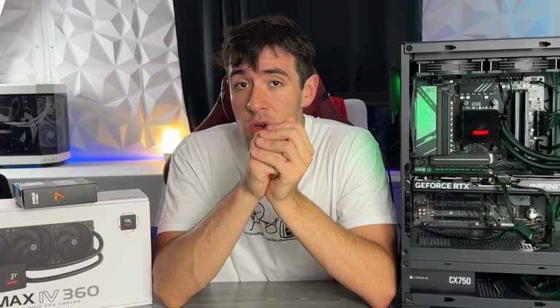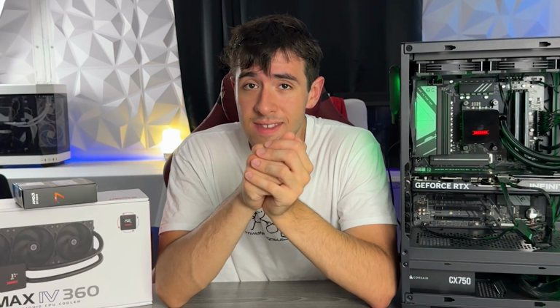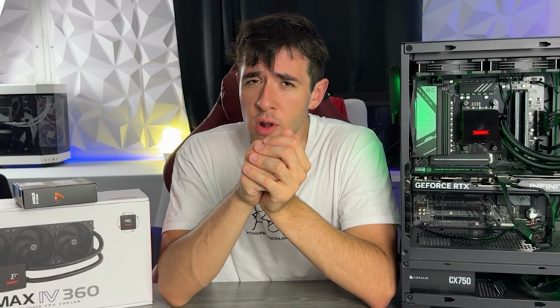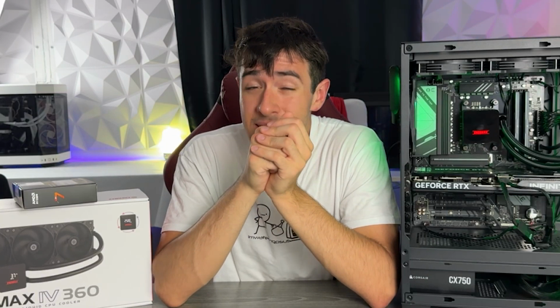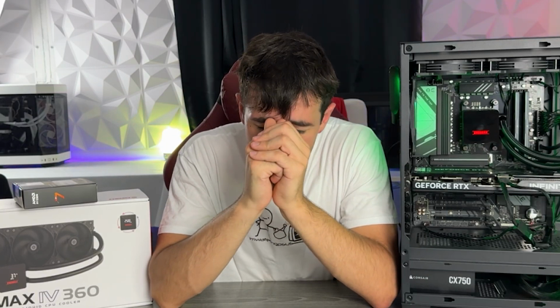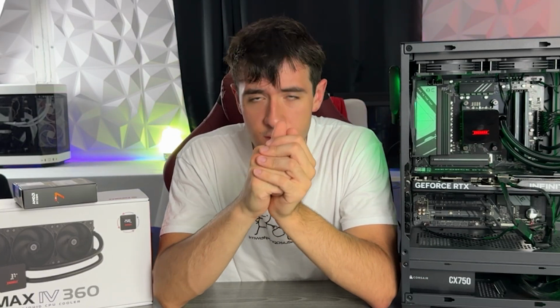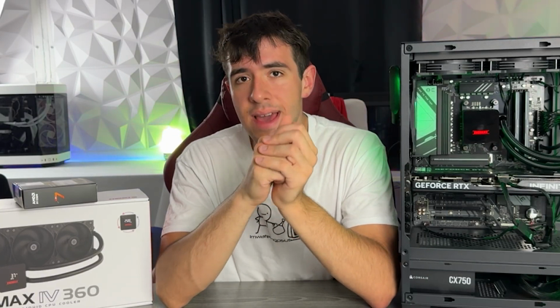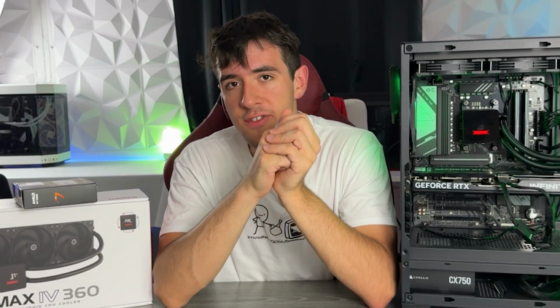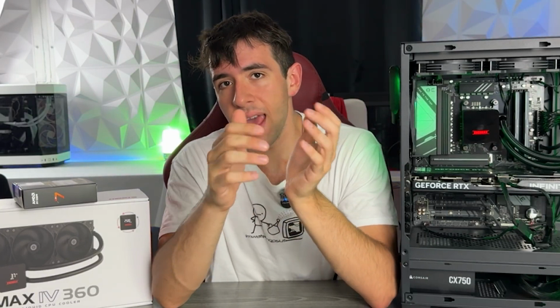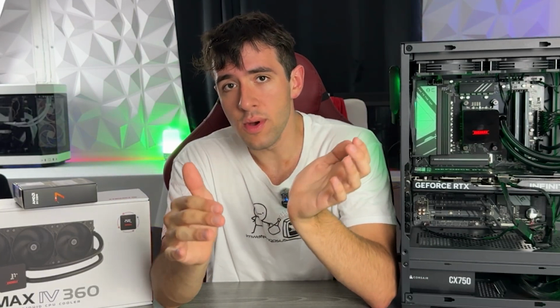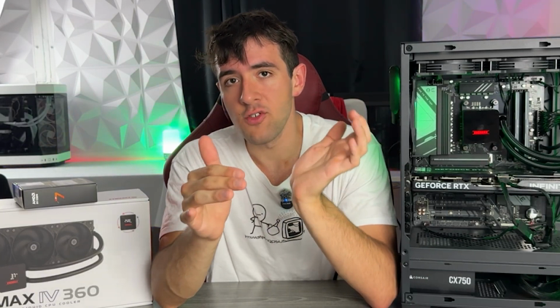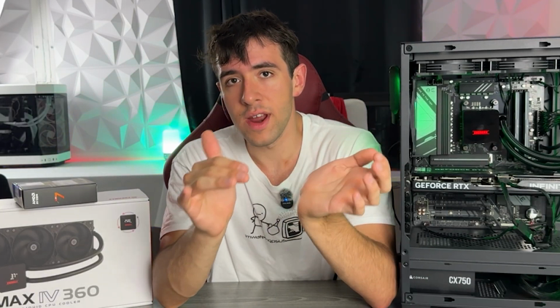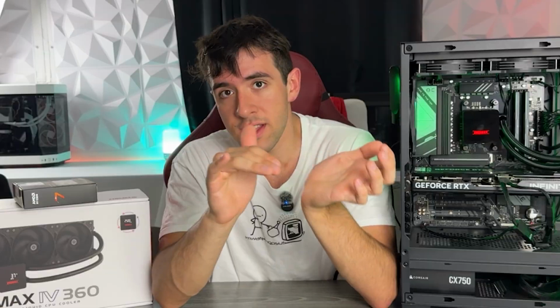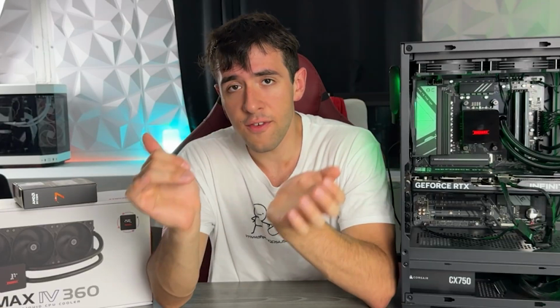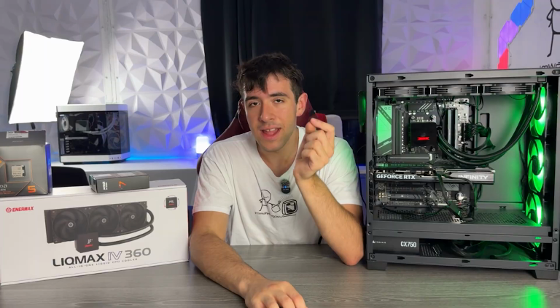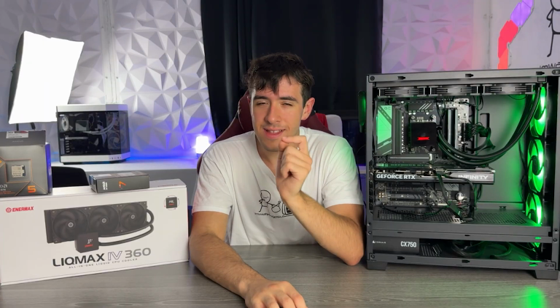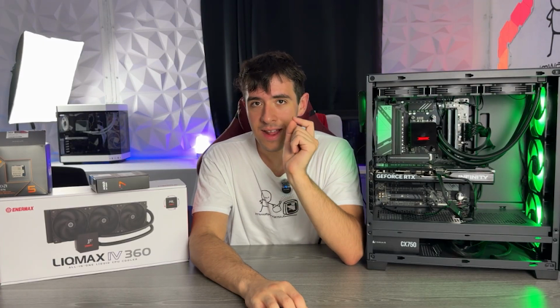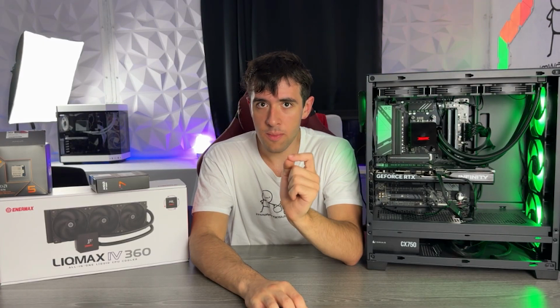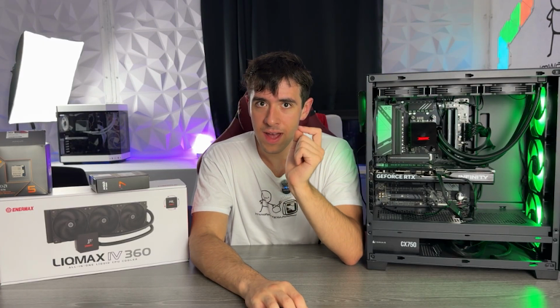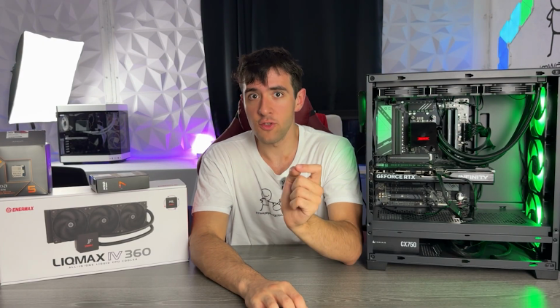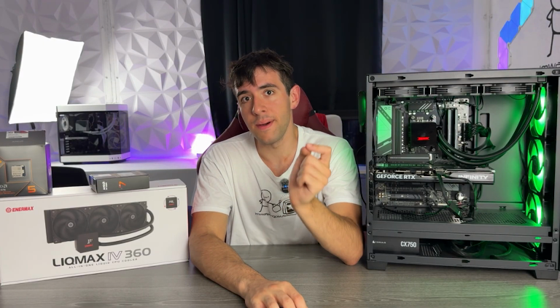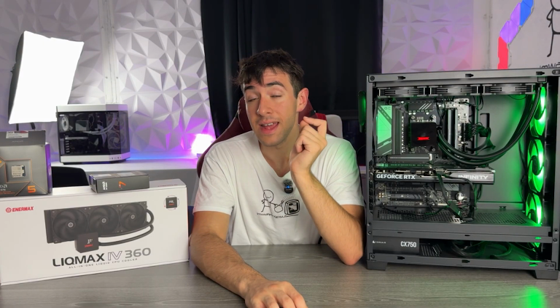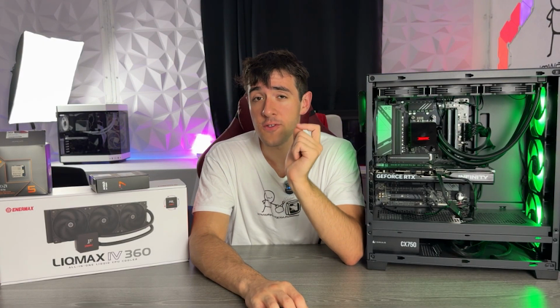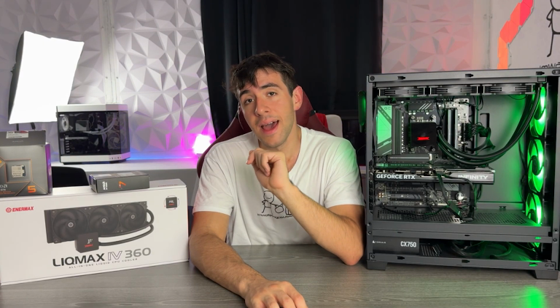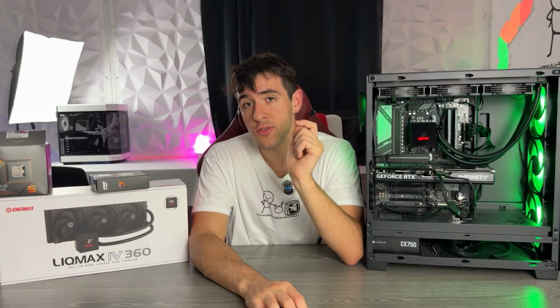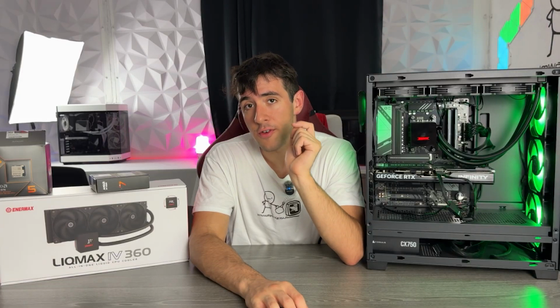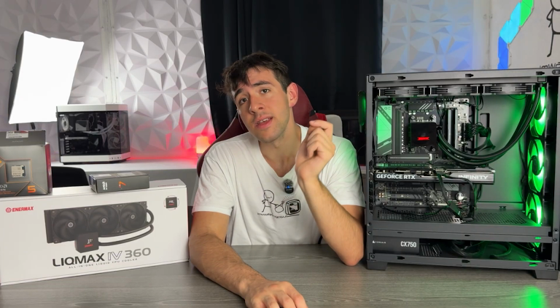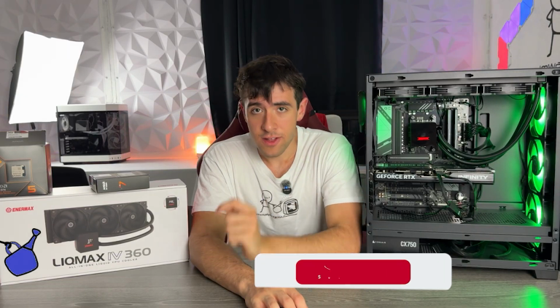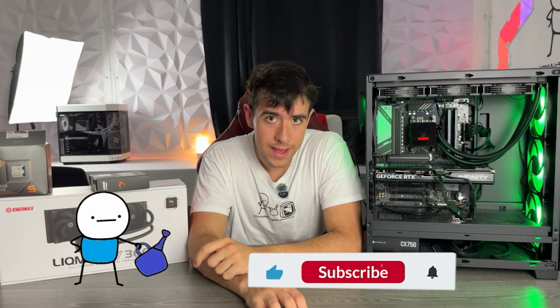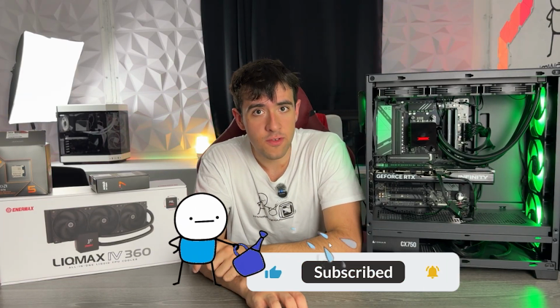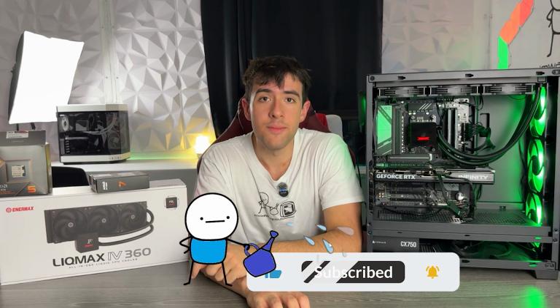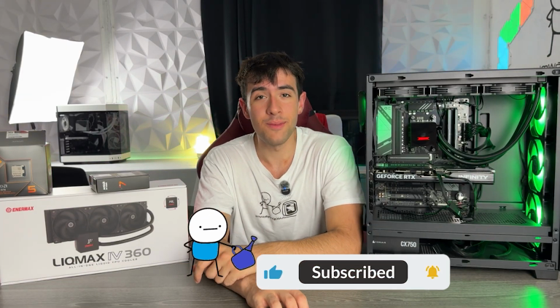Please do not buy a G-series APU unless you want to run it with integrated graphics. Let me know down below if you've had a serious bottleneck situation in the past and how you overcame it. Drop a like and subscribe!